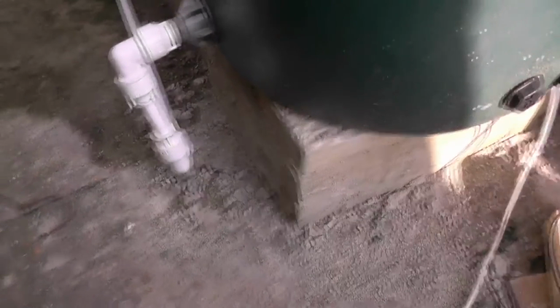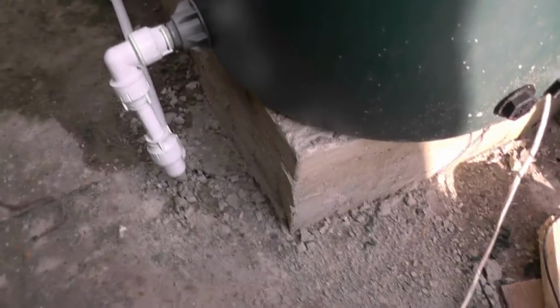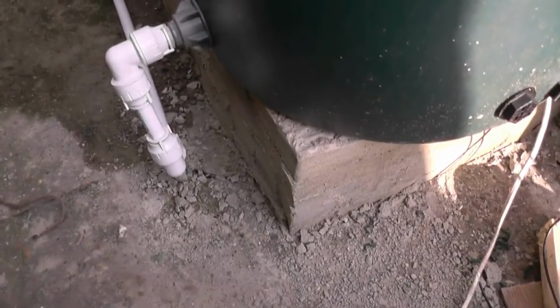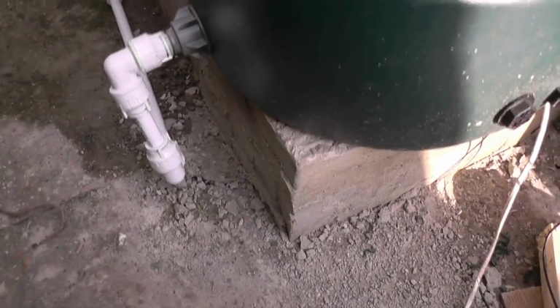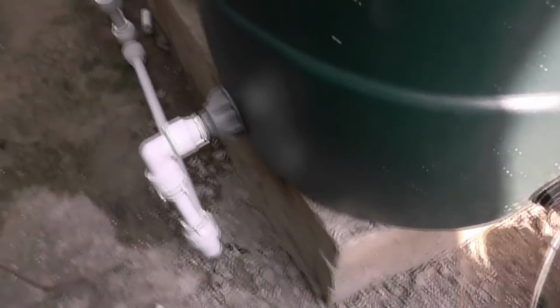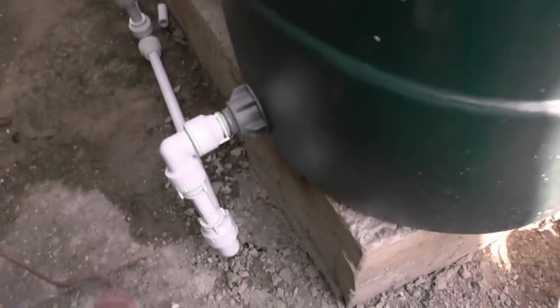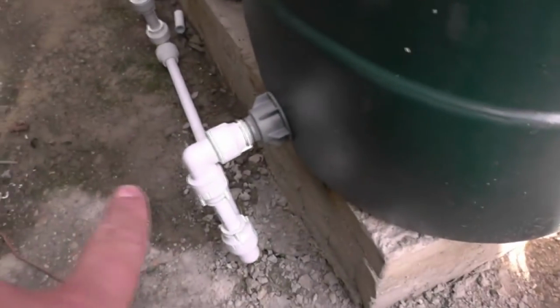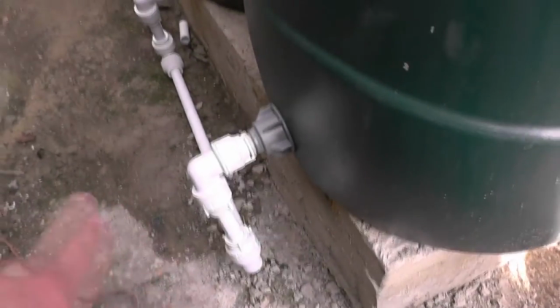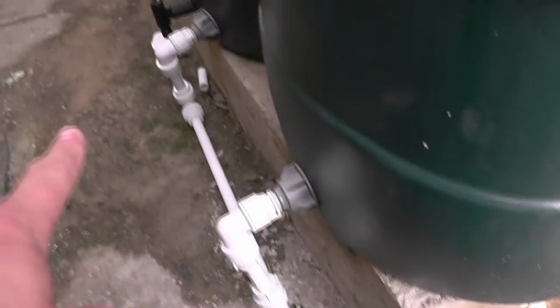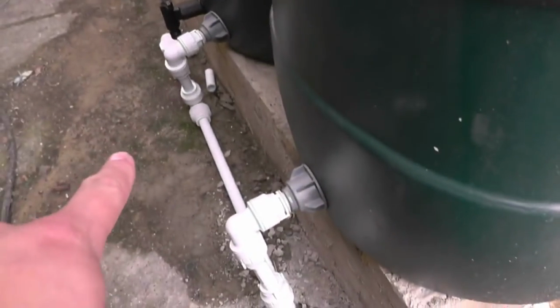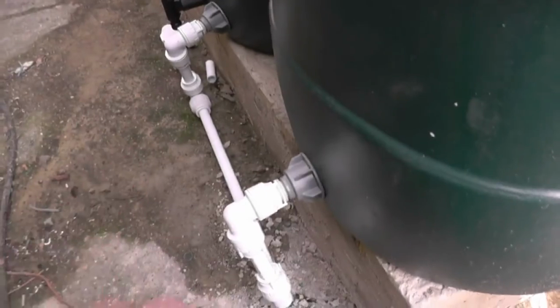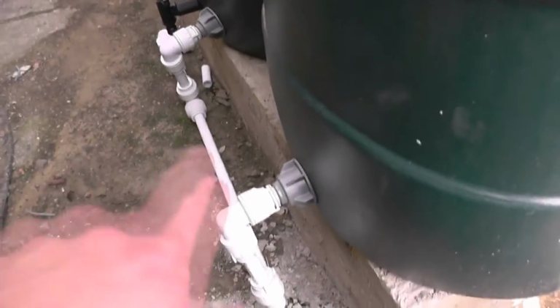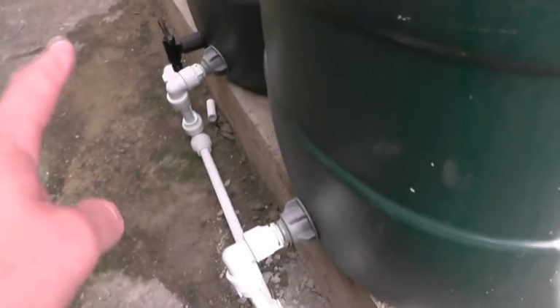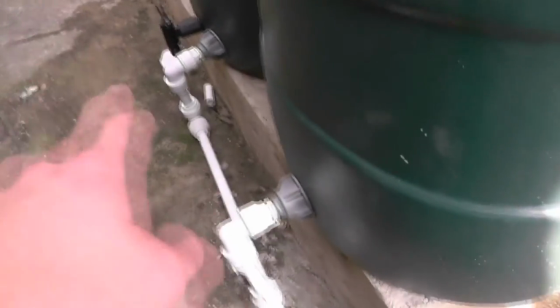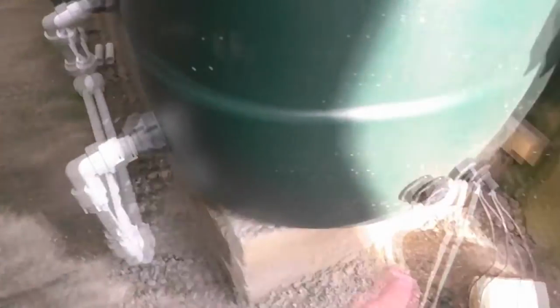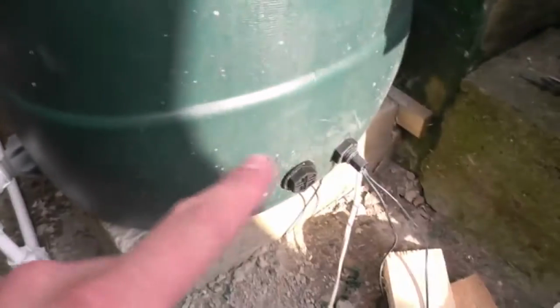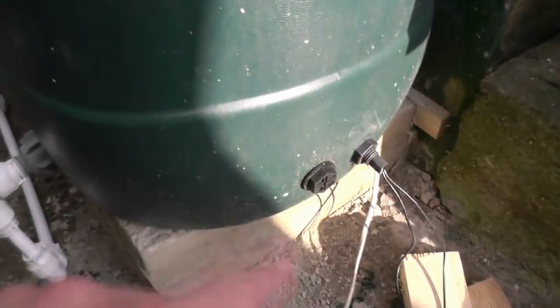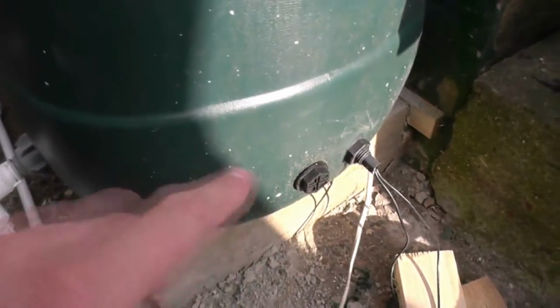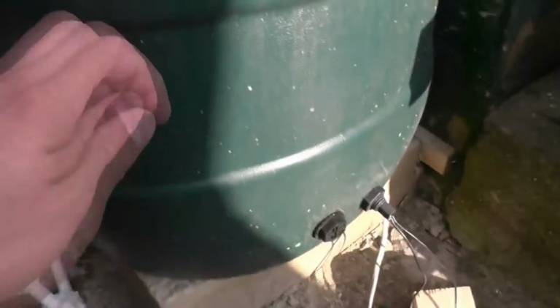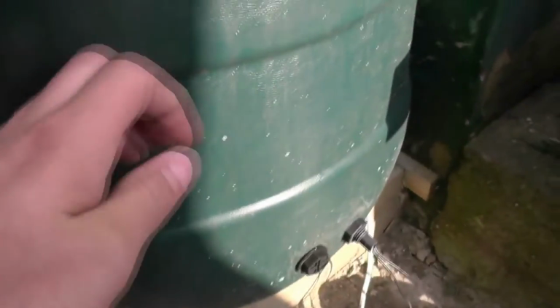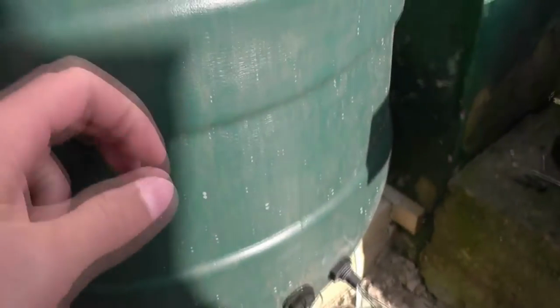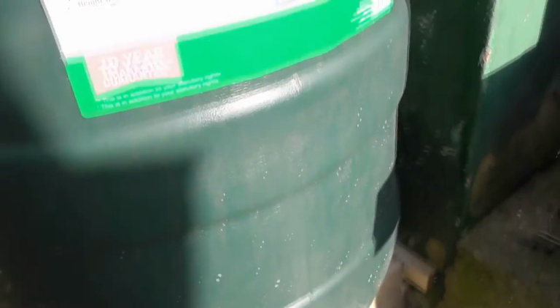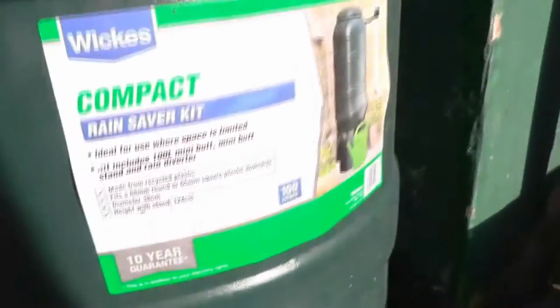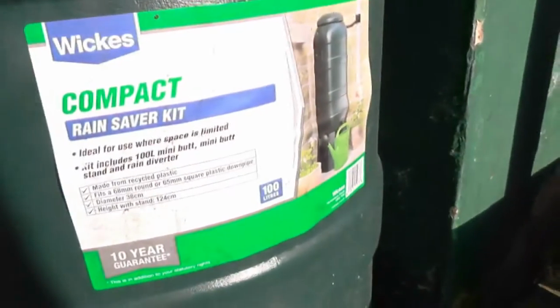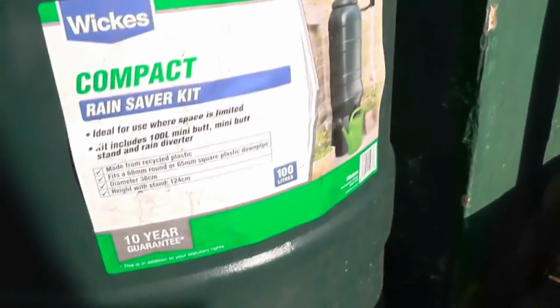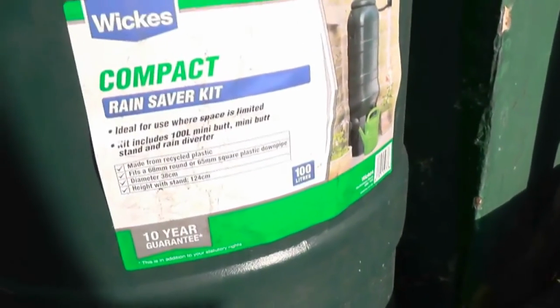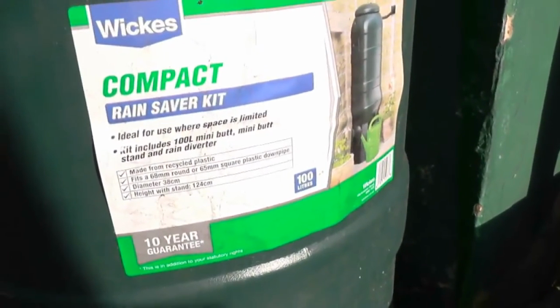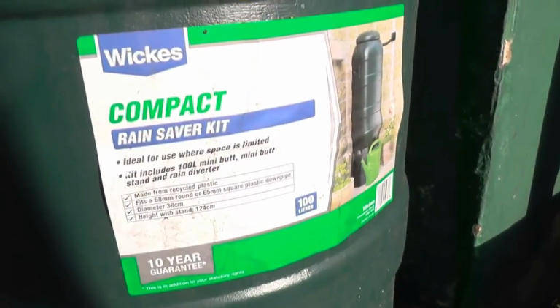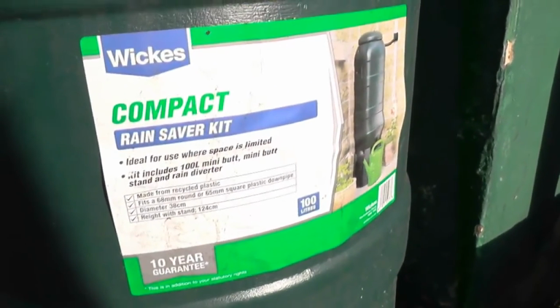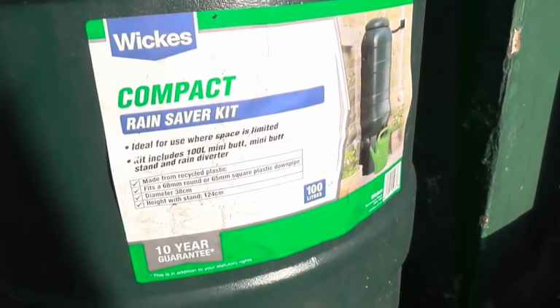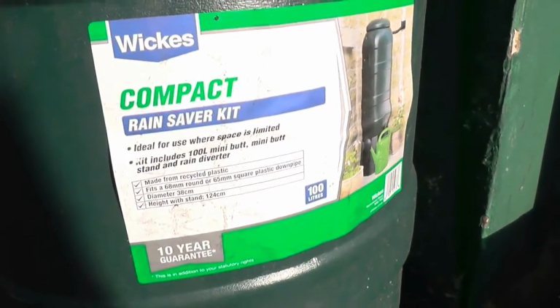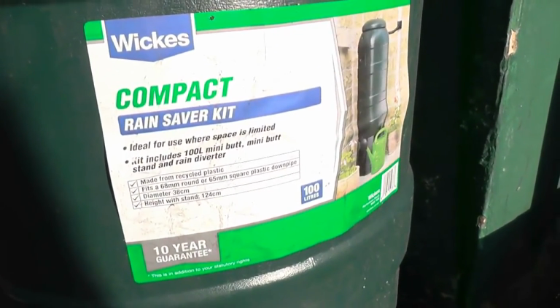And this is where it gets interesting, because I've joined these two together. I've left the tap on that one. I'm short one tap because I bought one — these barrels didn't have a tap, I got it for a tenner. Wickes, surprisingly enough.